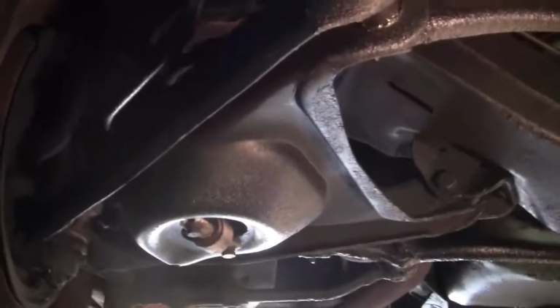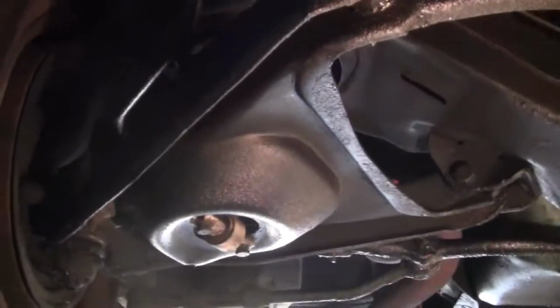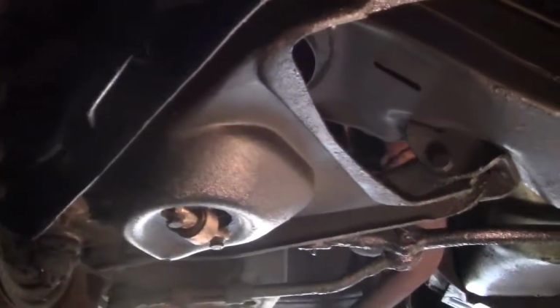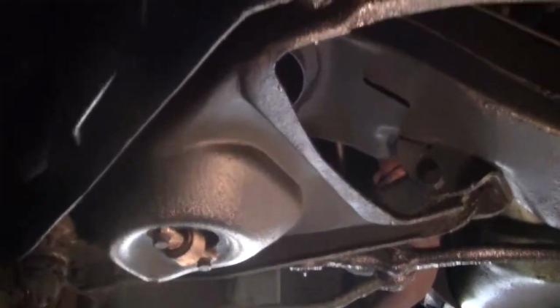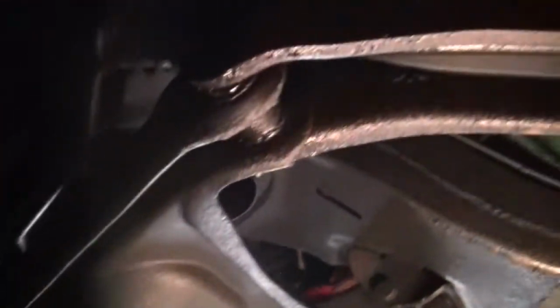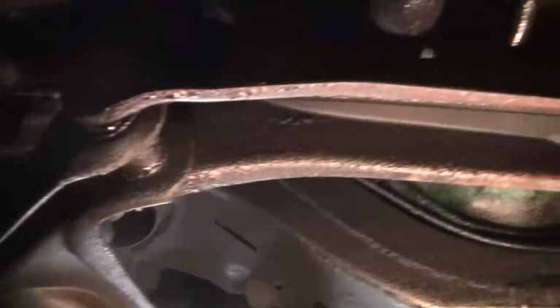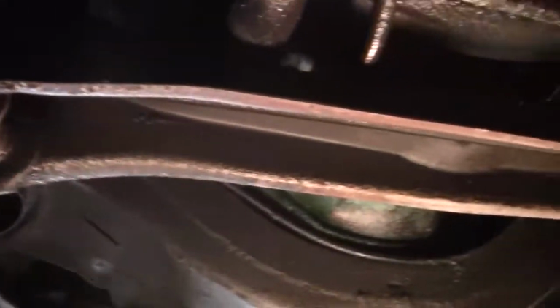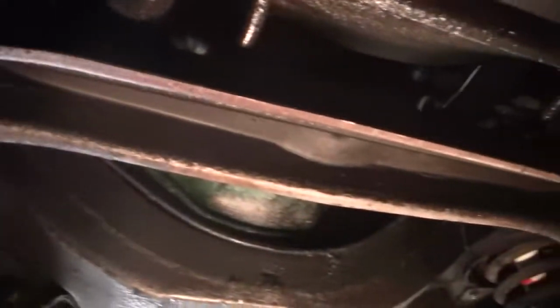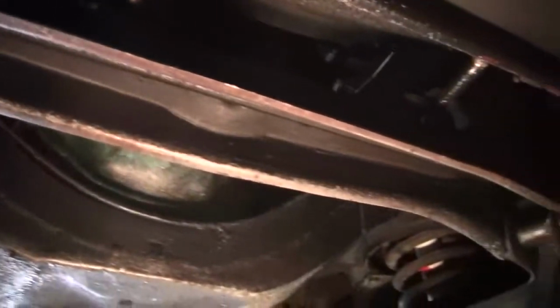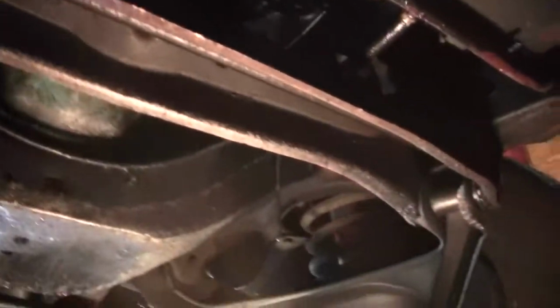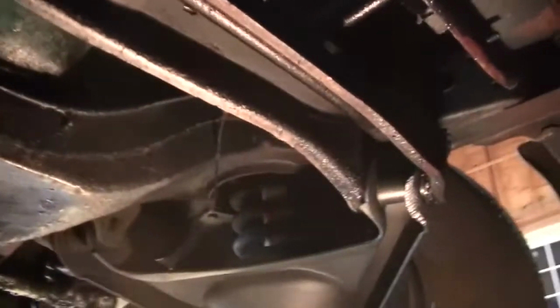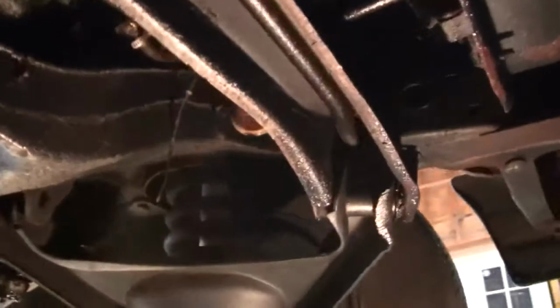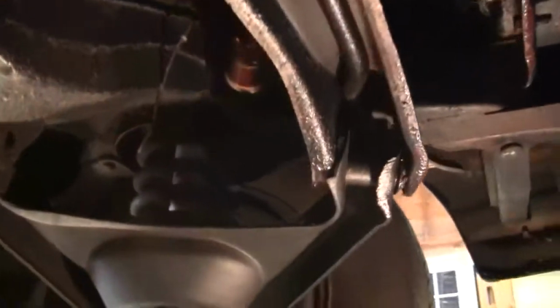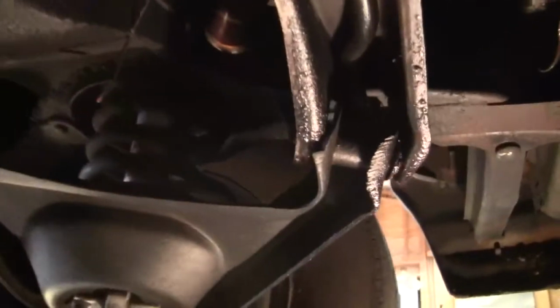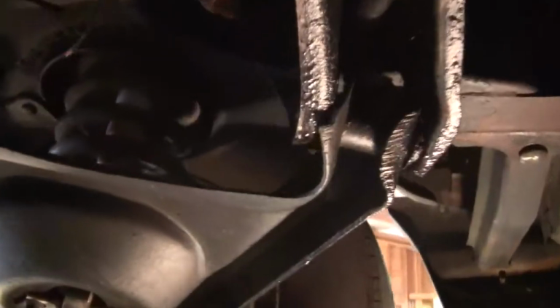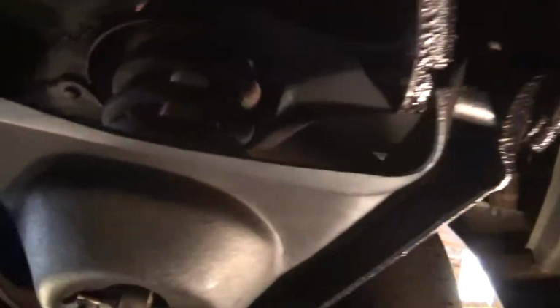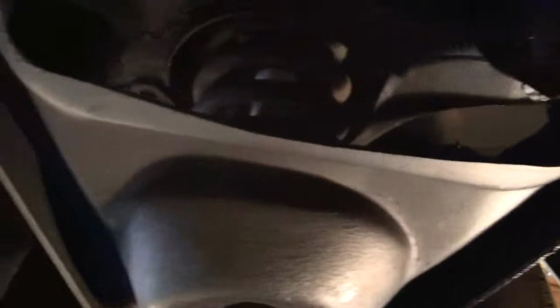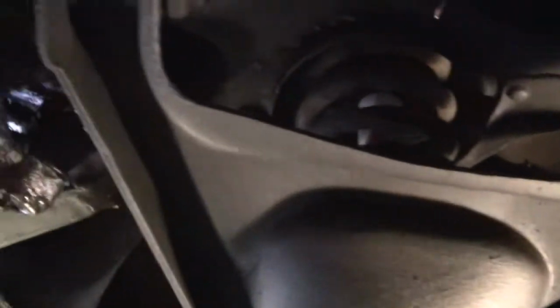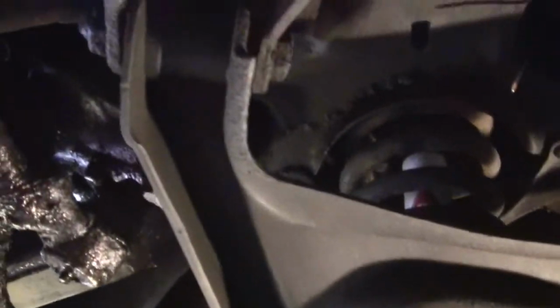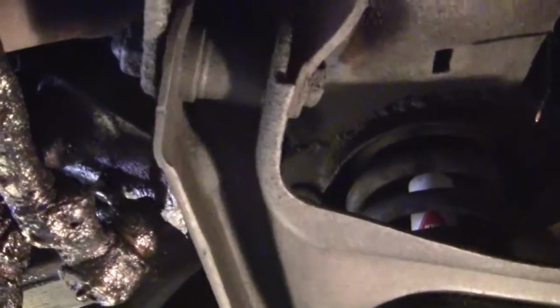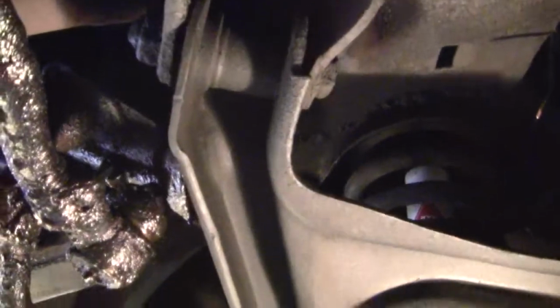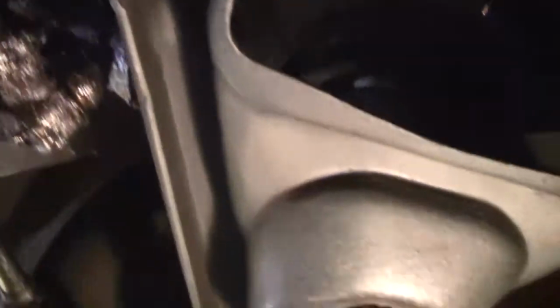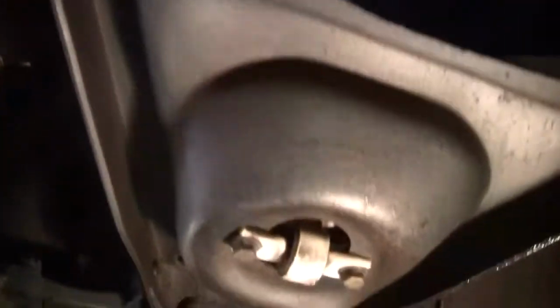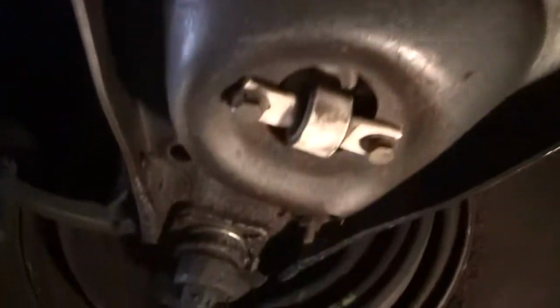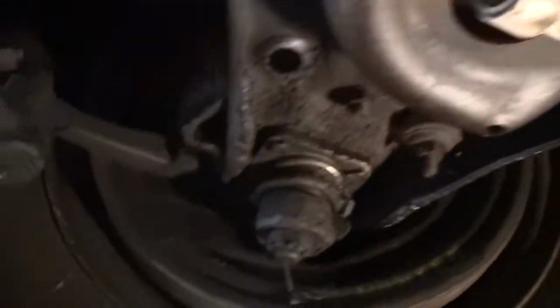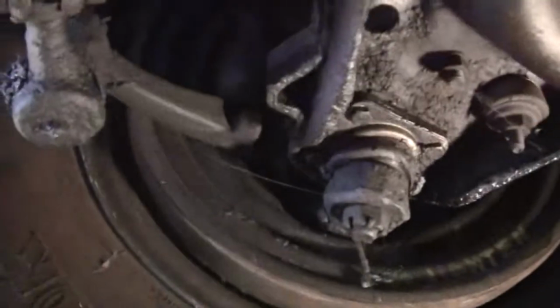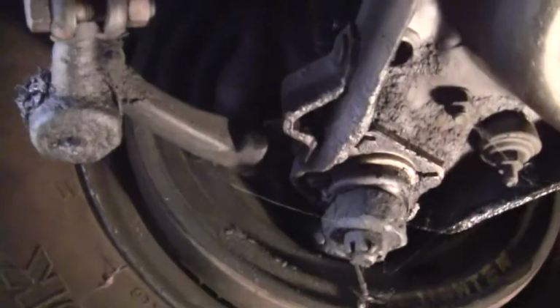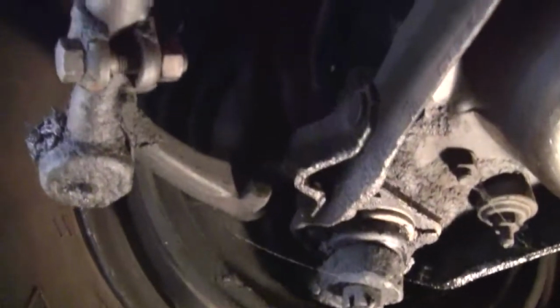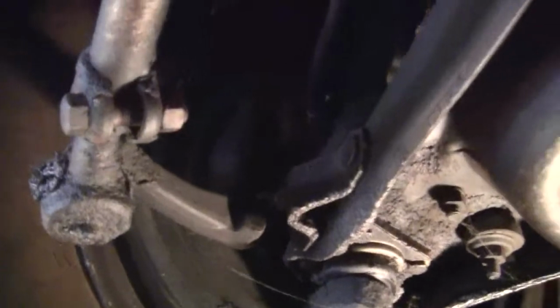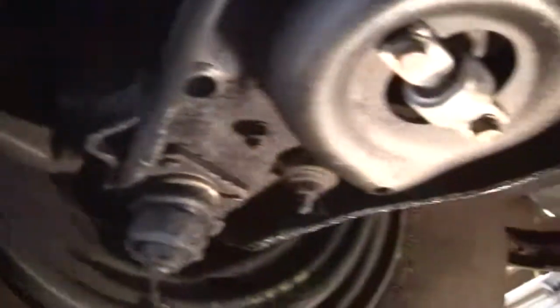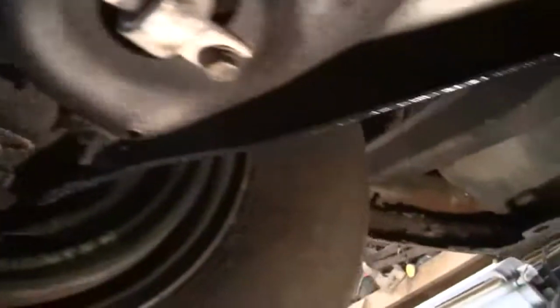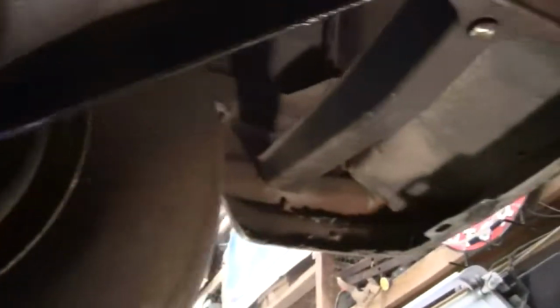There doesn't seem to be much of any structural damage from being hit. And we'll go over the areas where there's rust on the car.